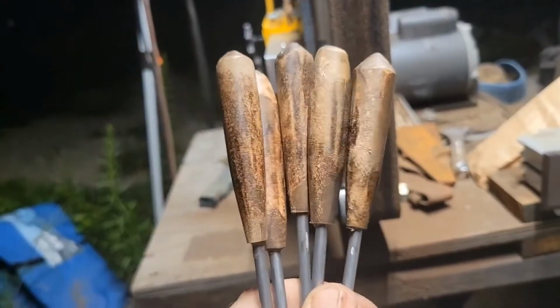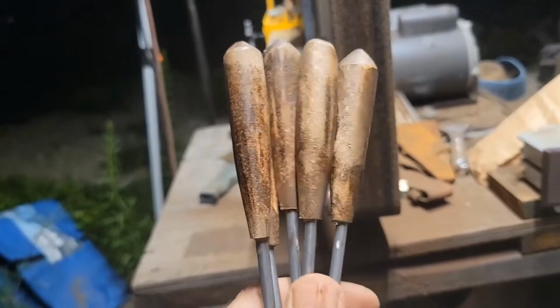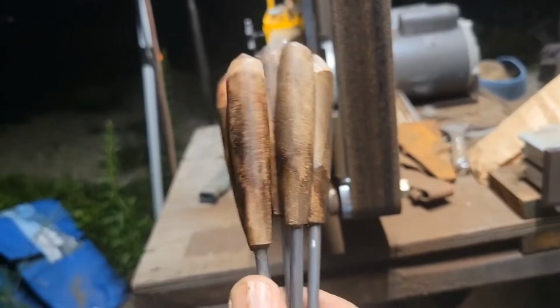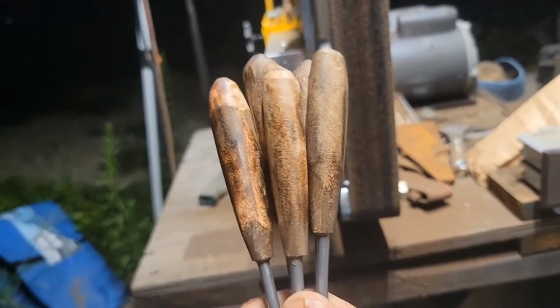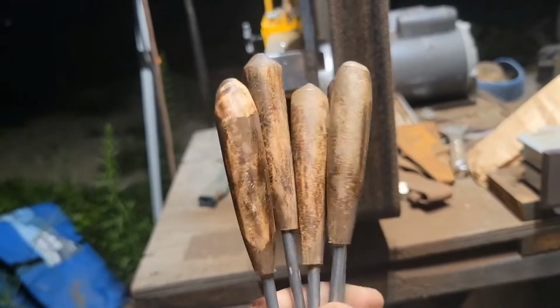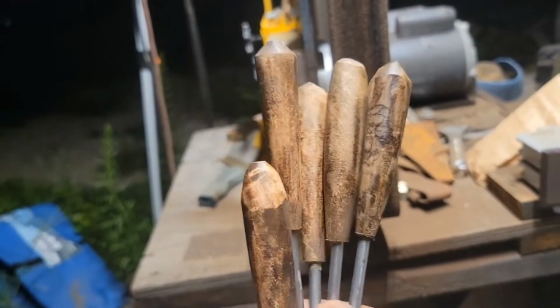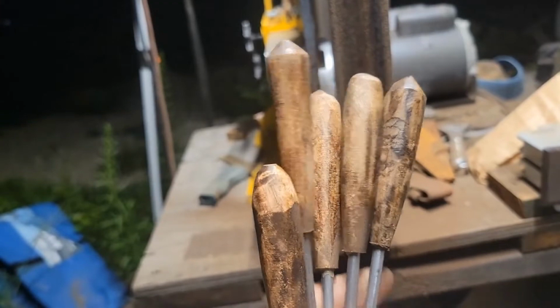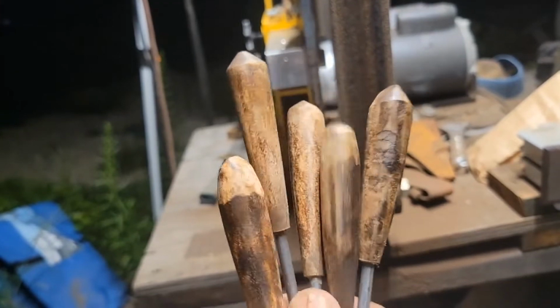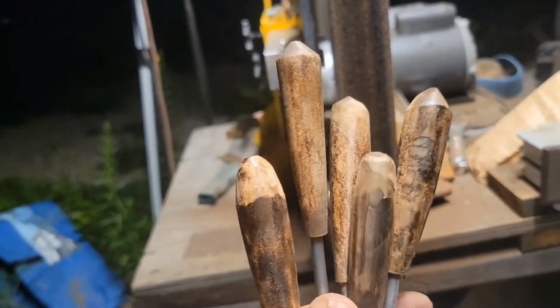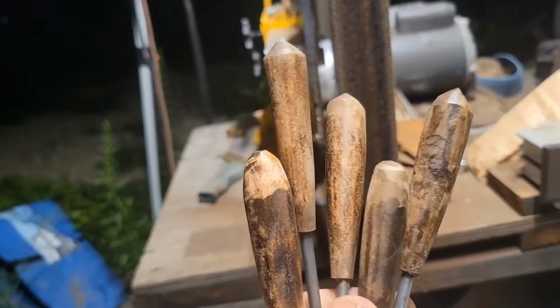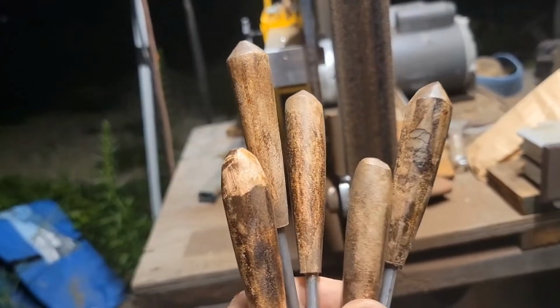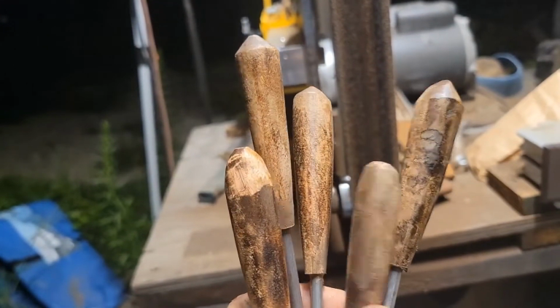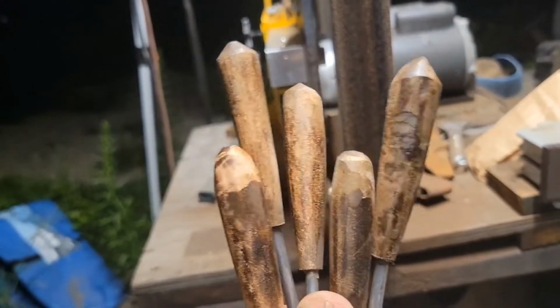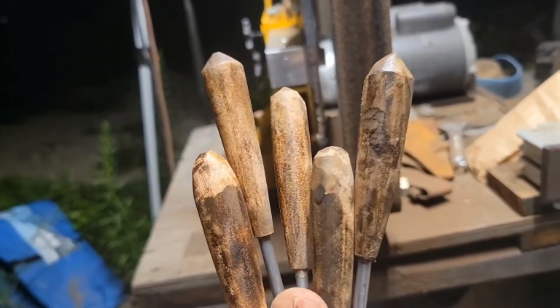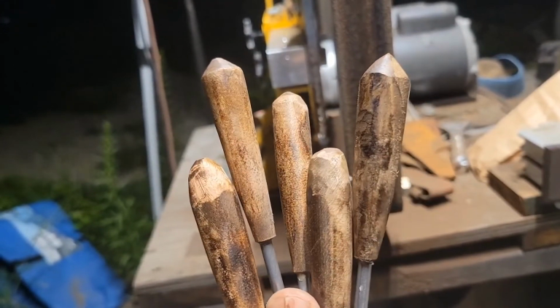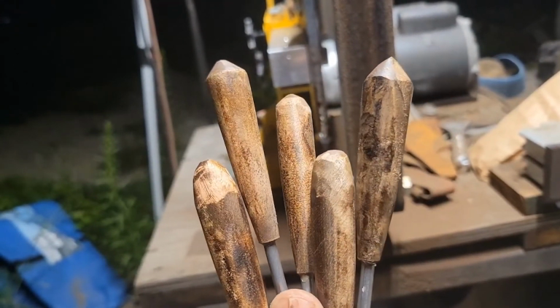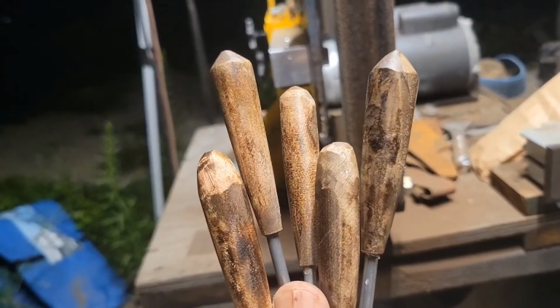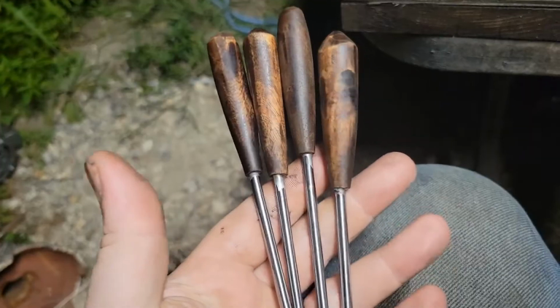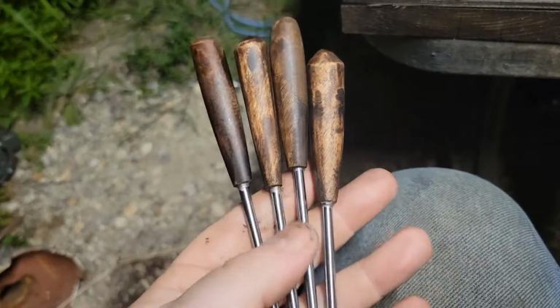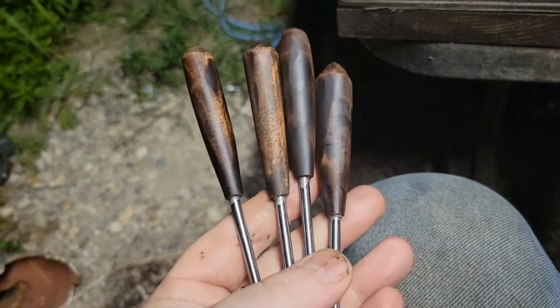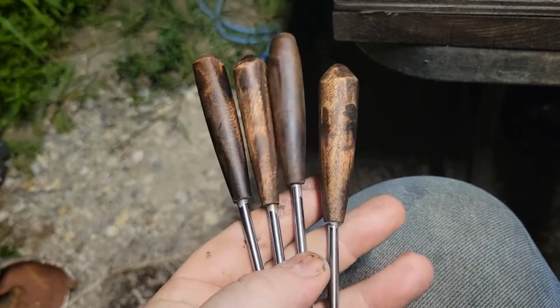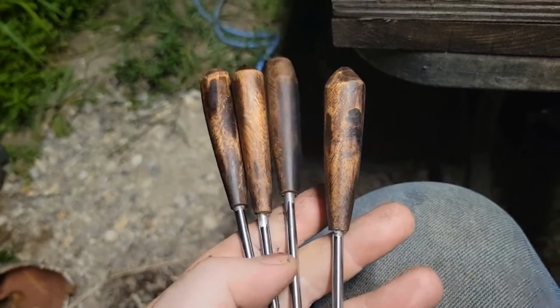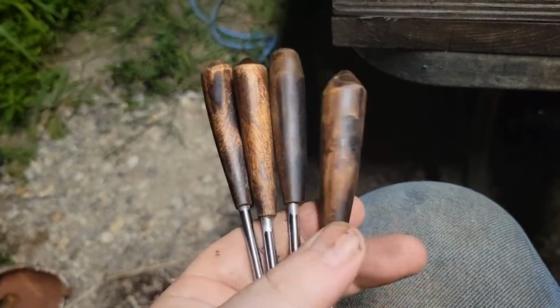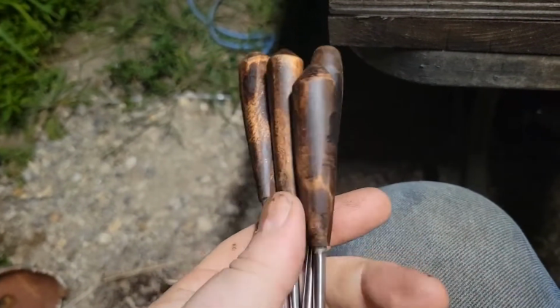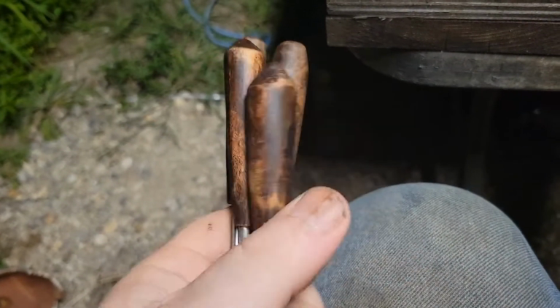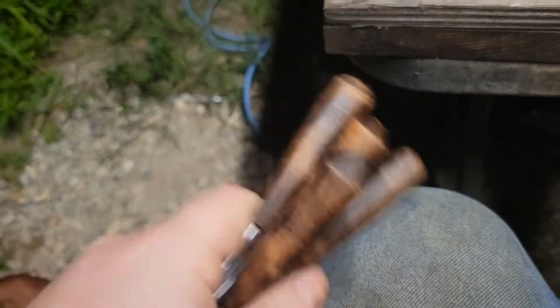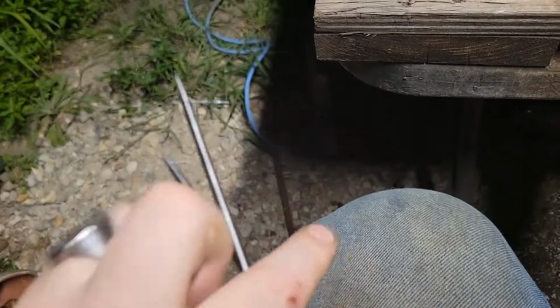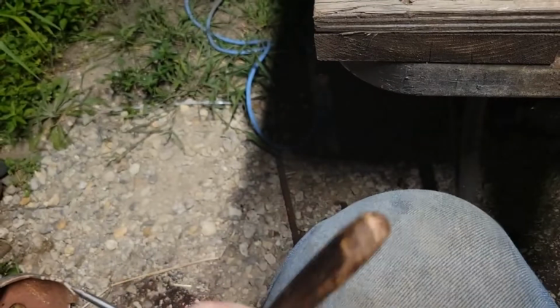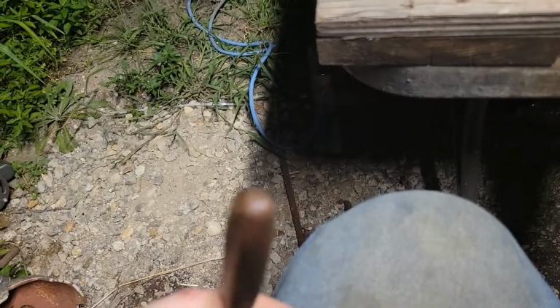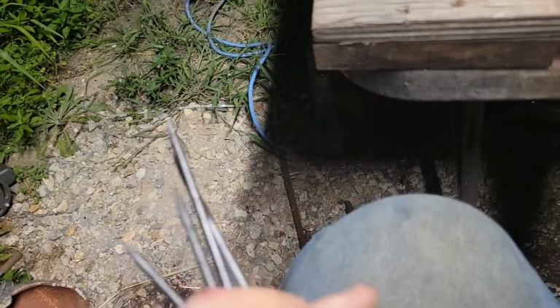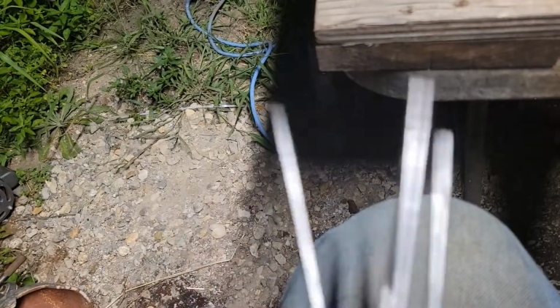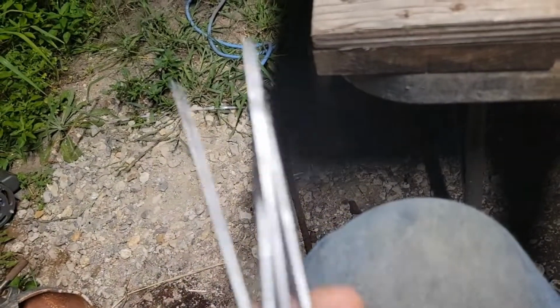Rough ground, got to get hand sanded and polished, and then a heavy dose of mineral oil should be good to go. Here they are — mineral oiled, sanded. I didn't take them completely smooth on the handle; I like a little bit of texture on them.